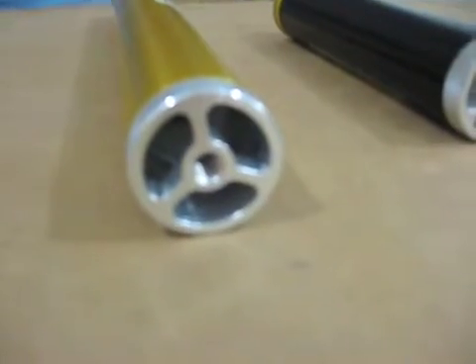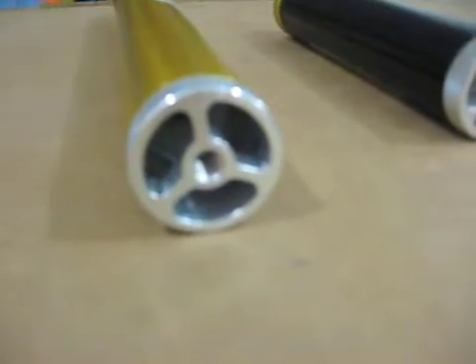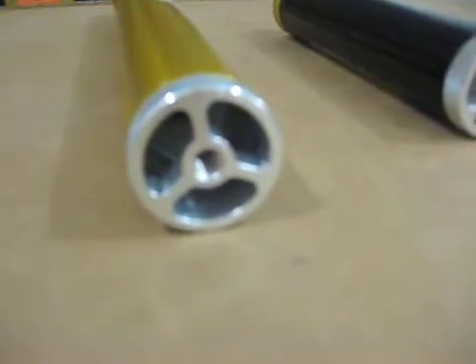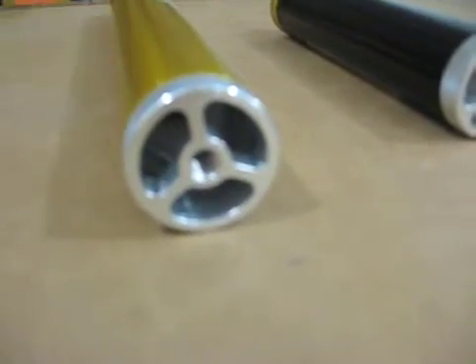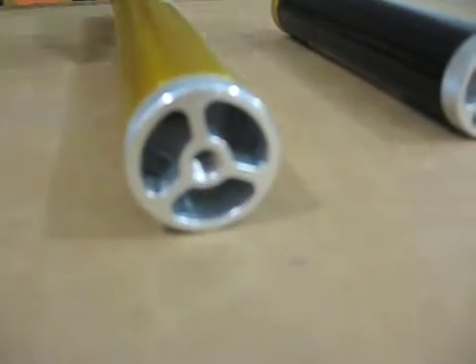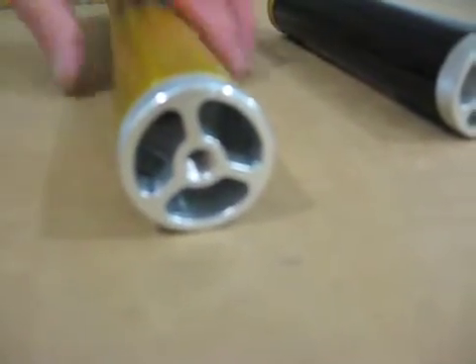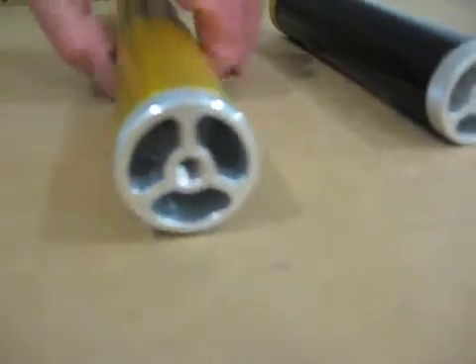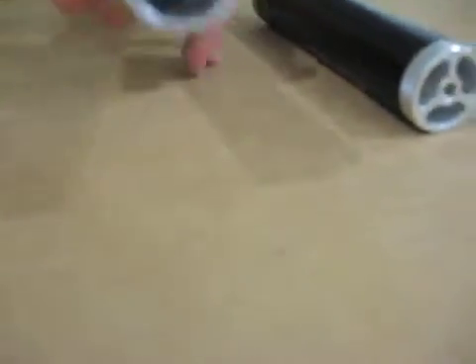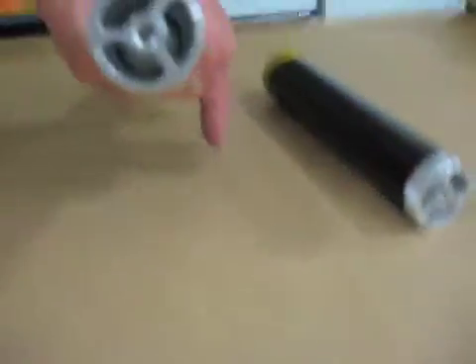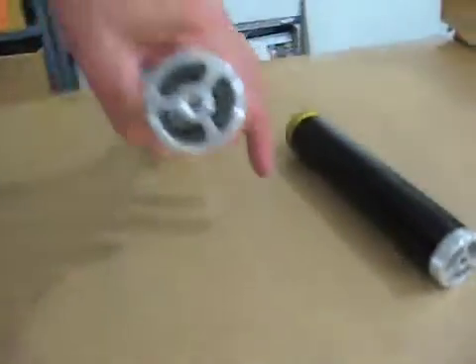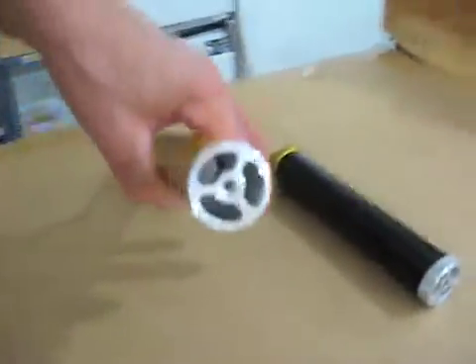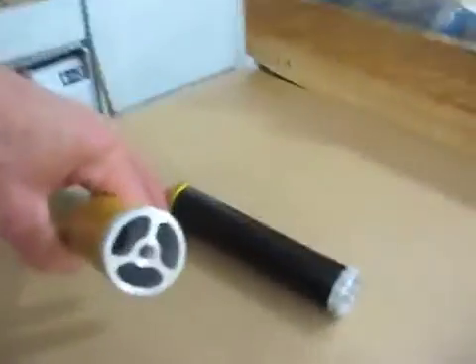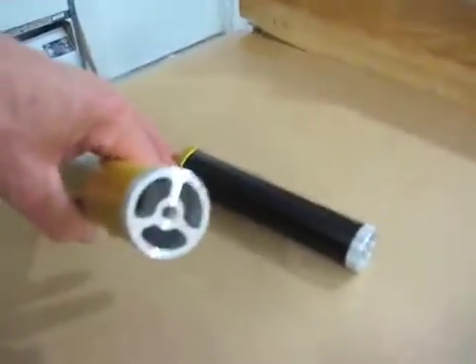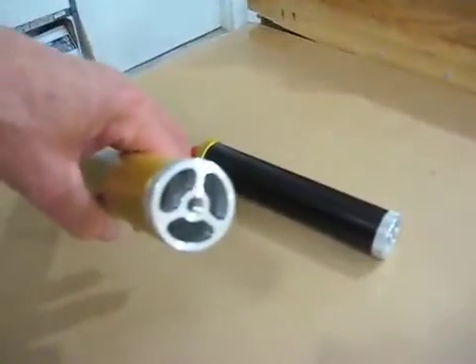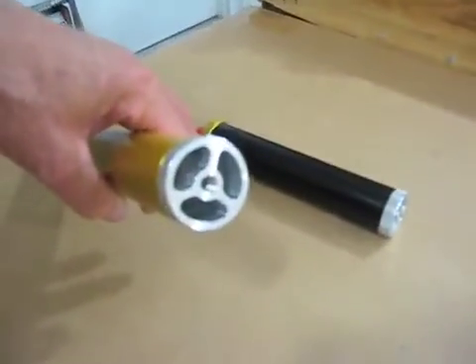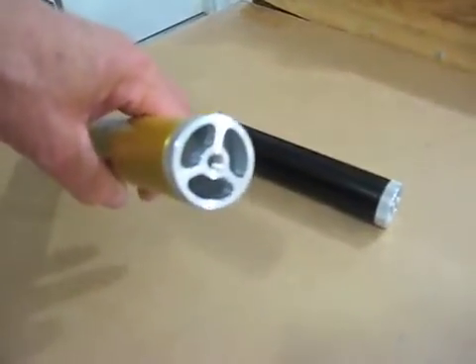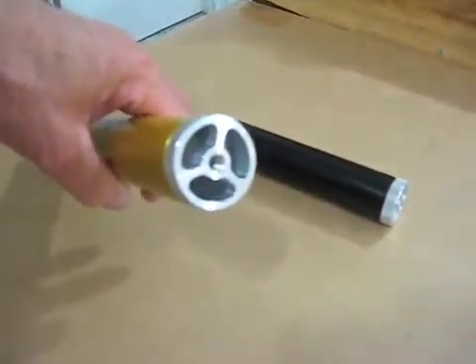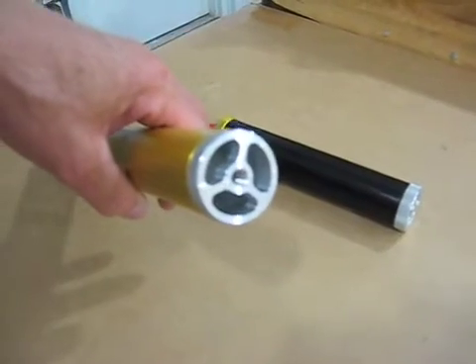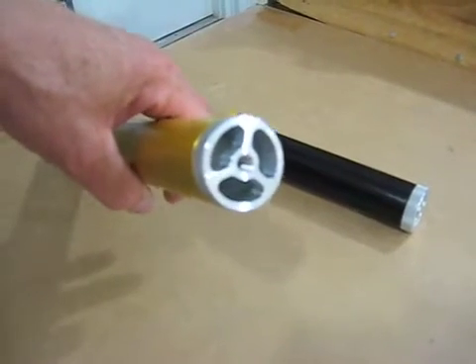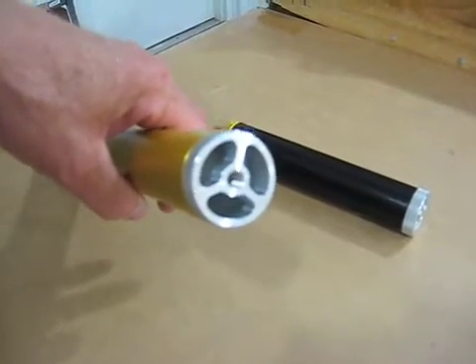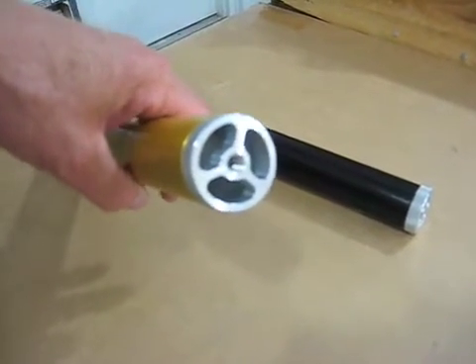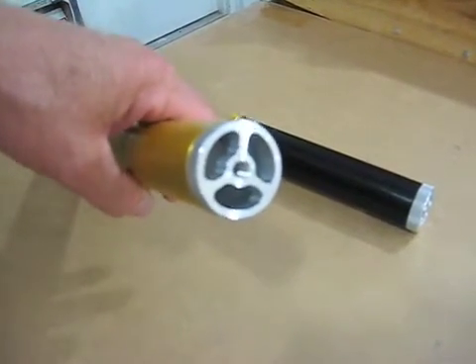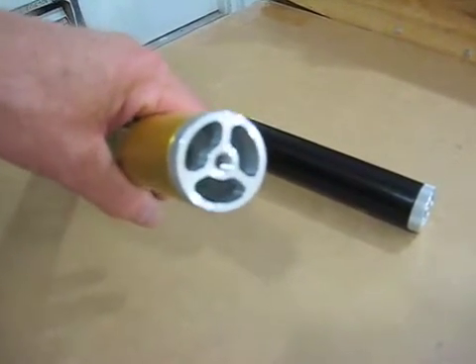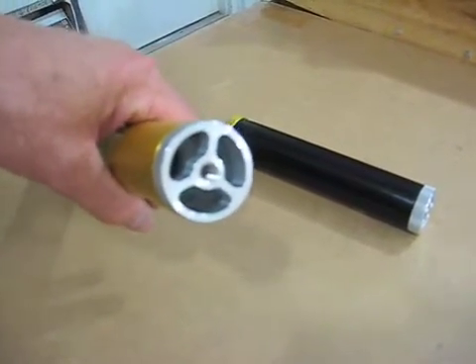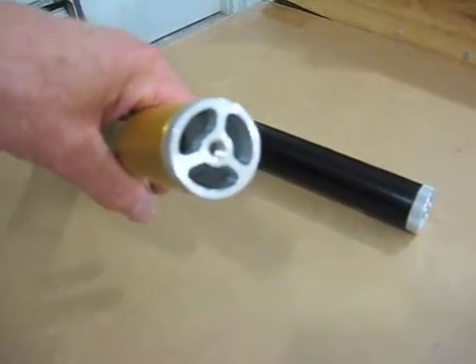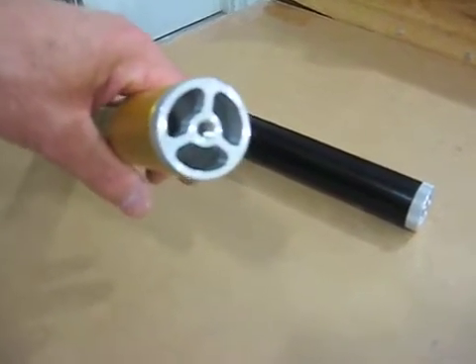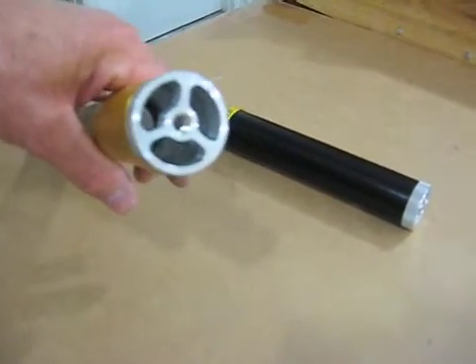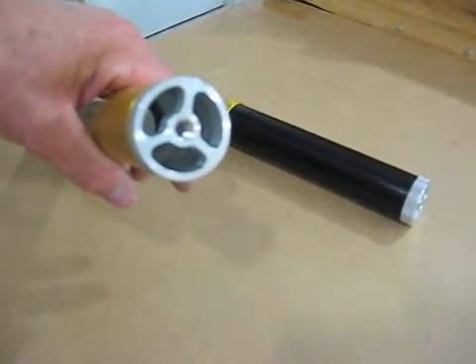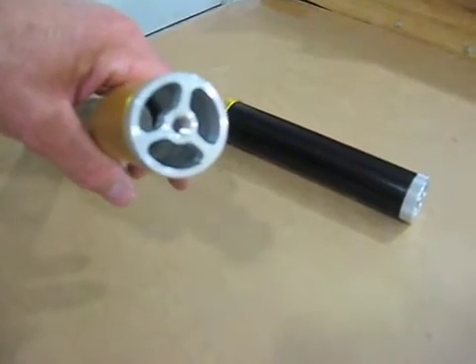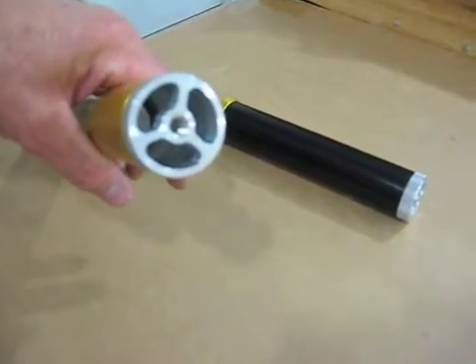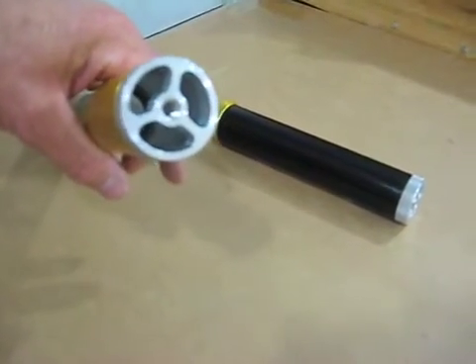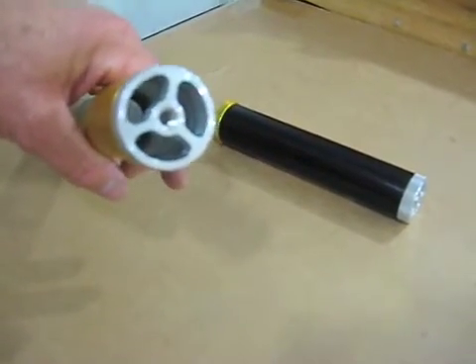These are the new forward closures. As you can see, there's a threaded boss for an eye bolt or something similar.